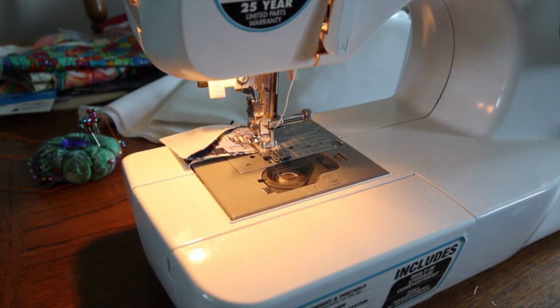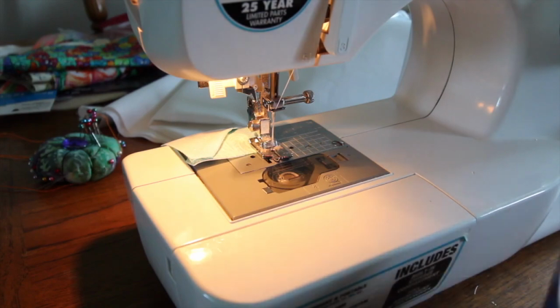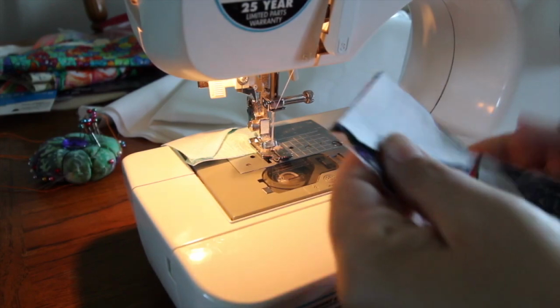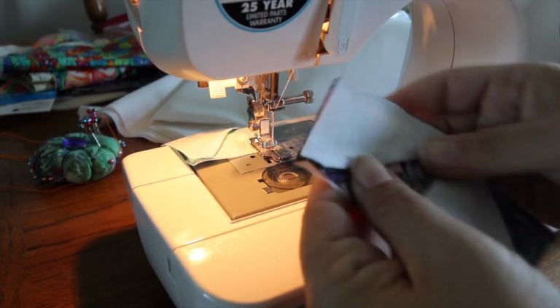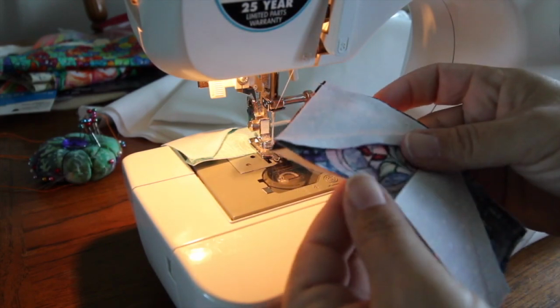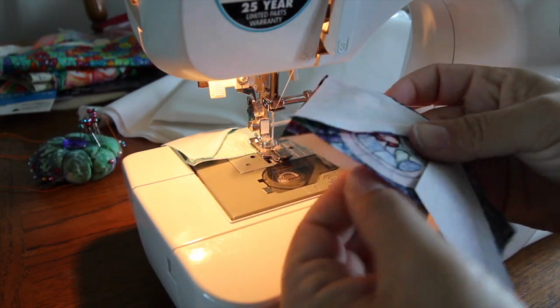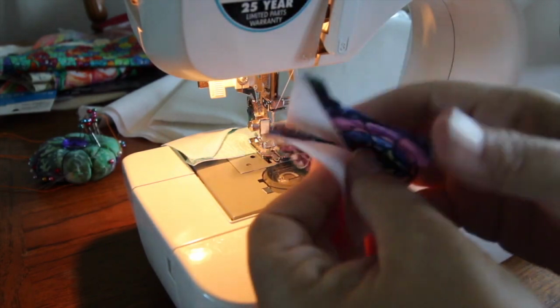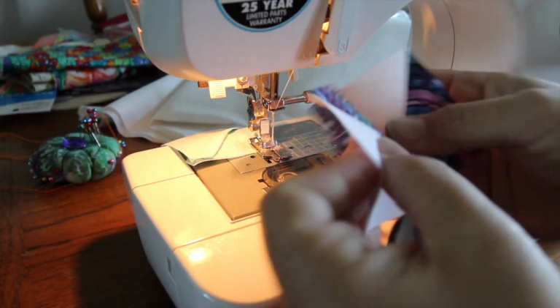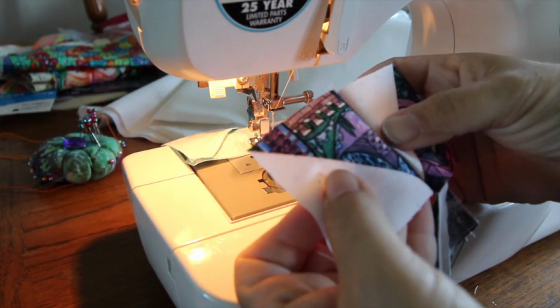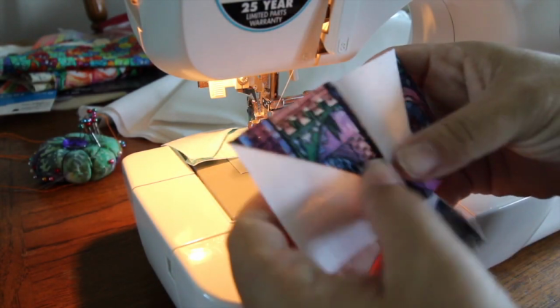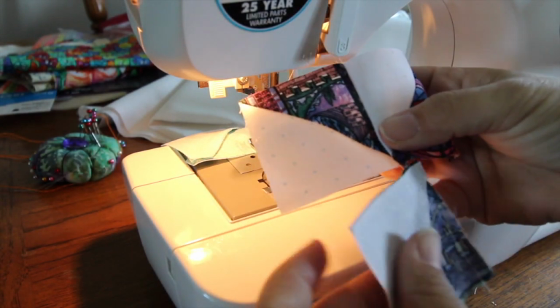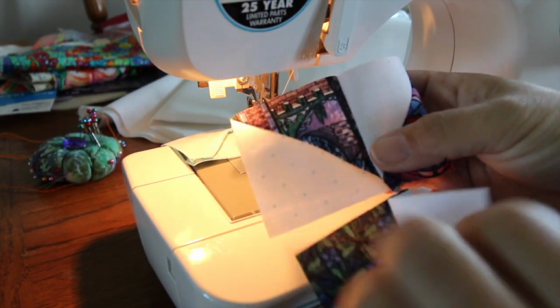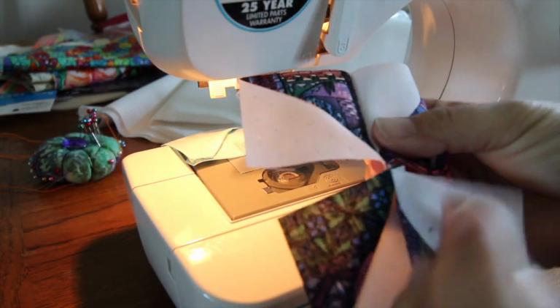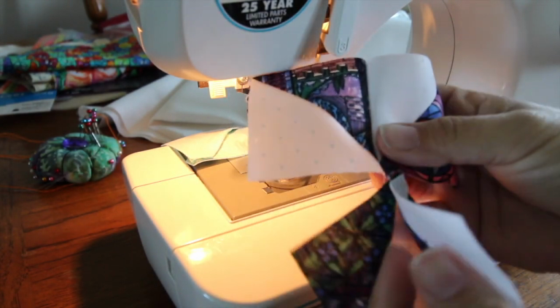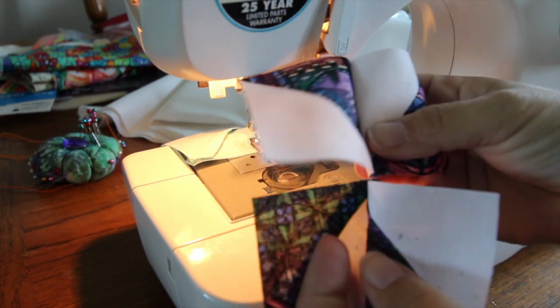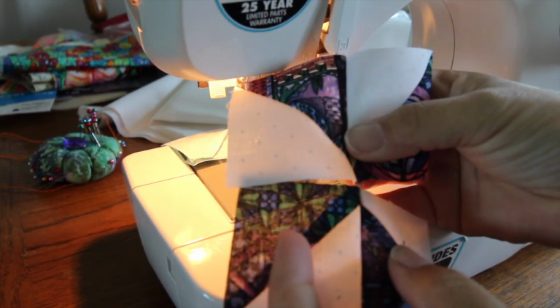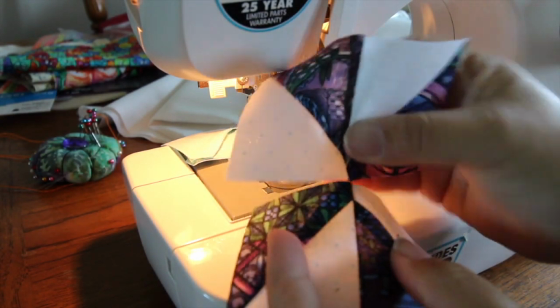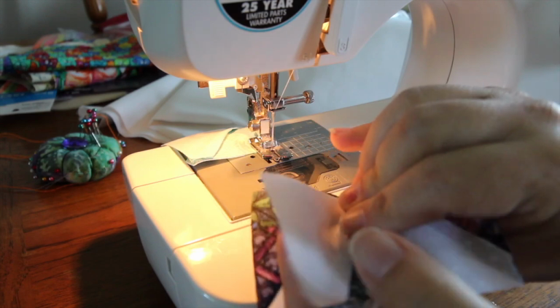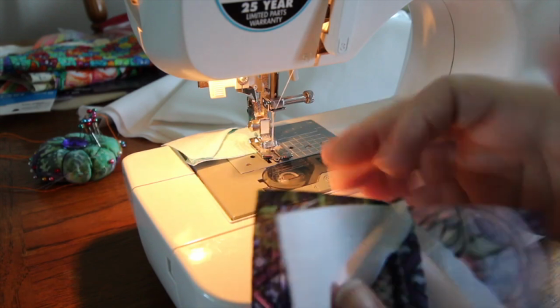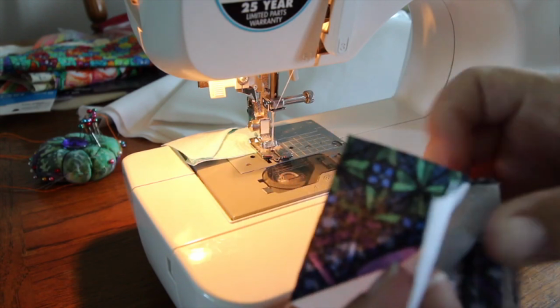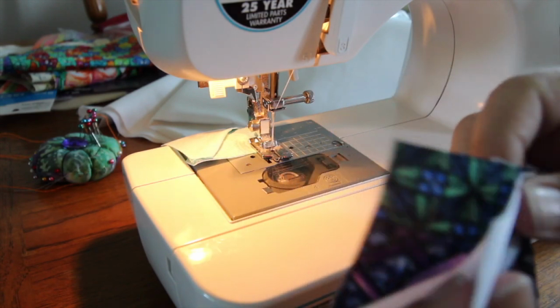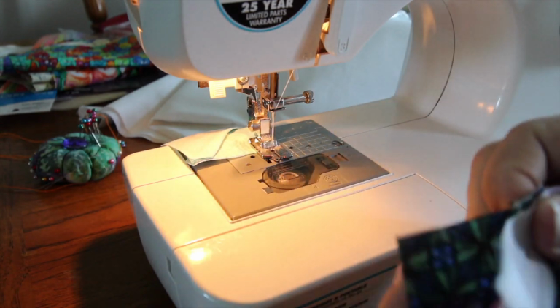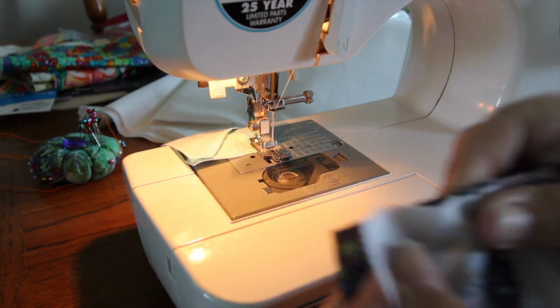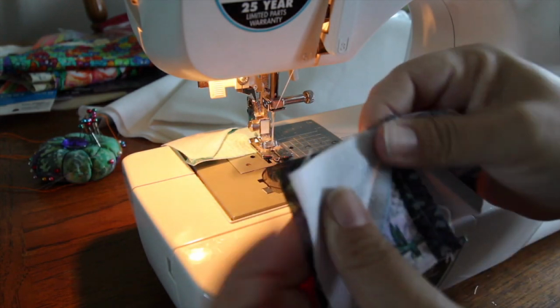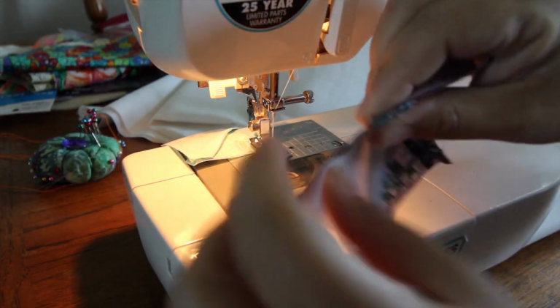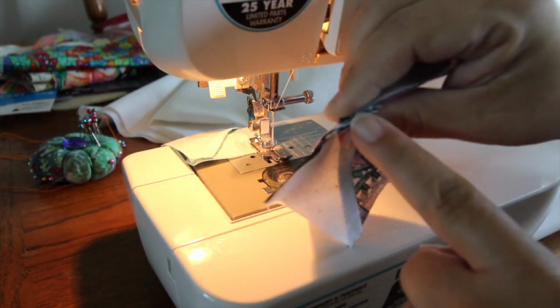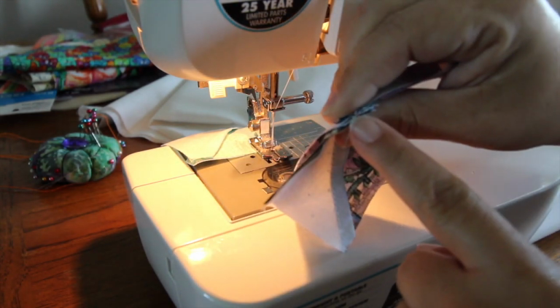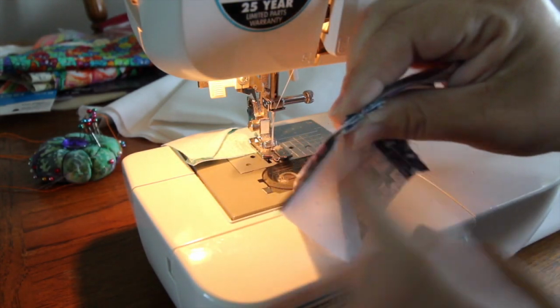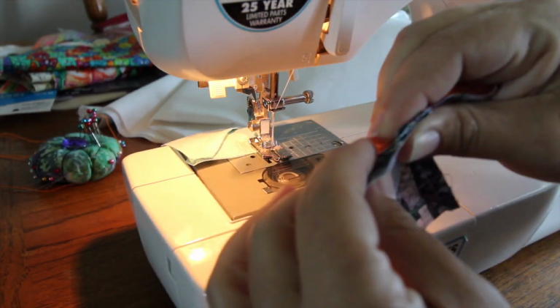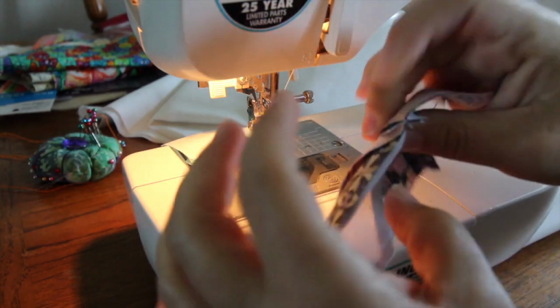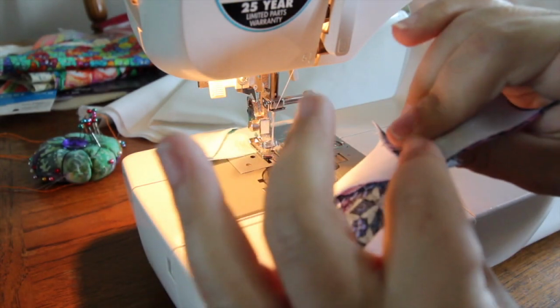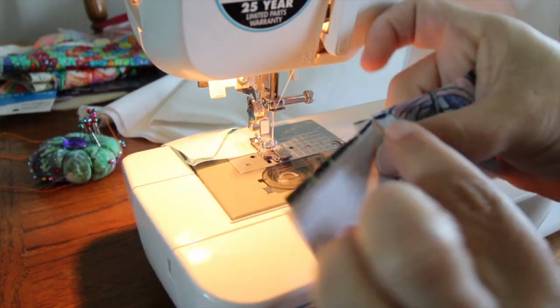After they've been sewn on the side, you open them up and then you can put the top to the bottom. You lay the seams one on one side and one on the other so they nest together.